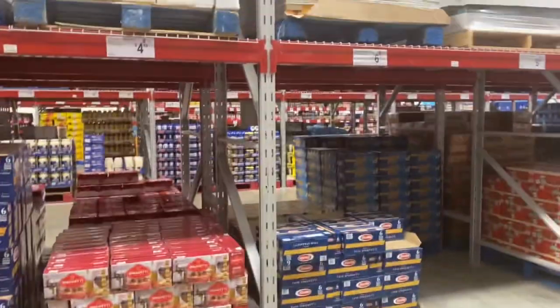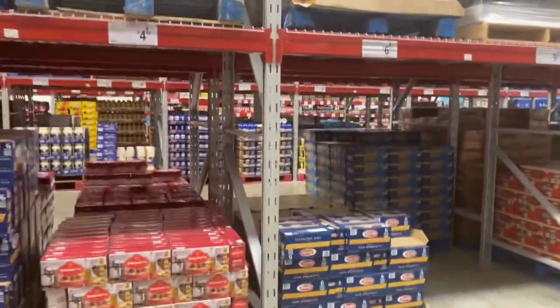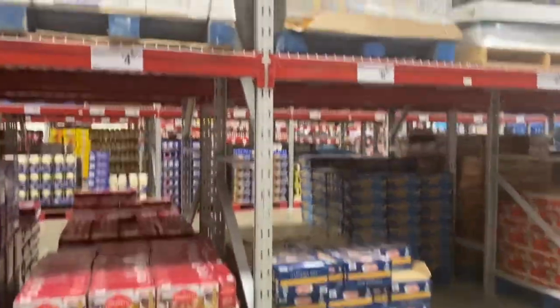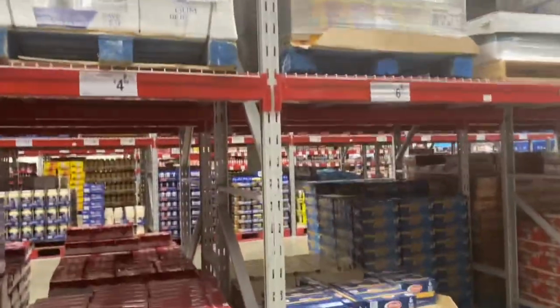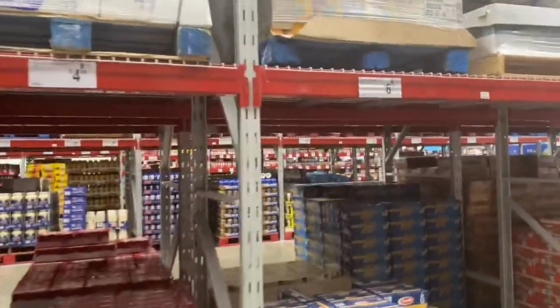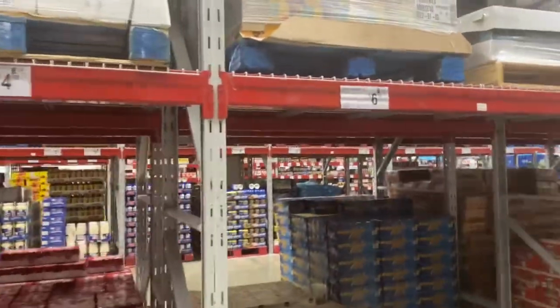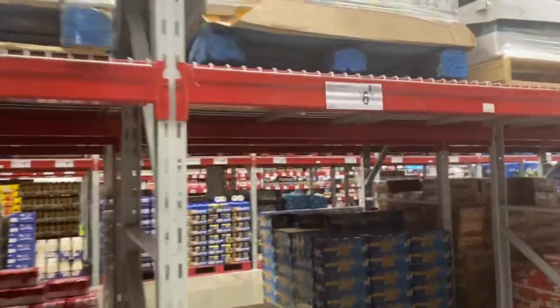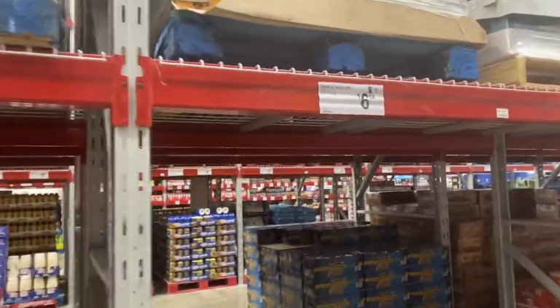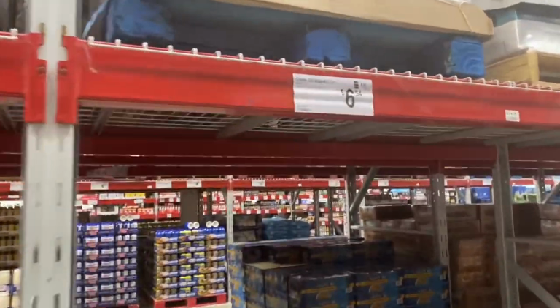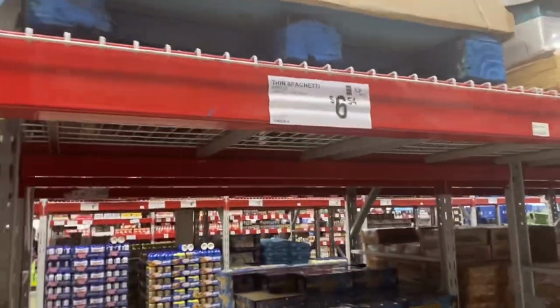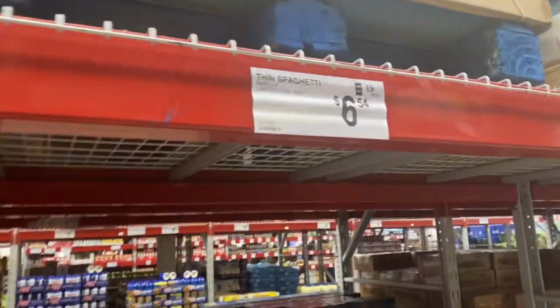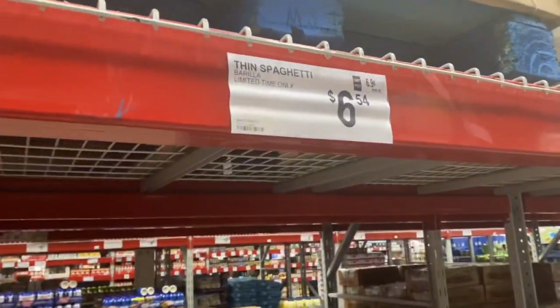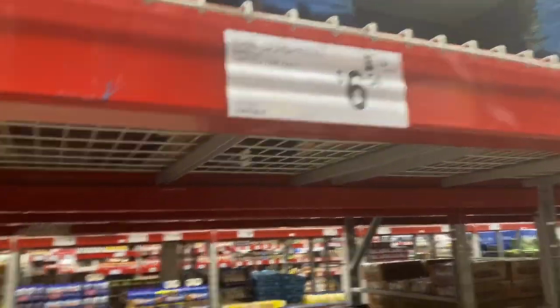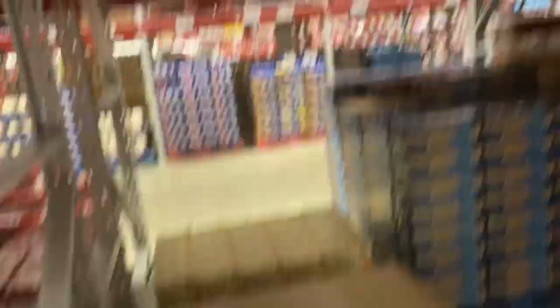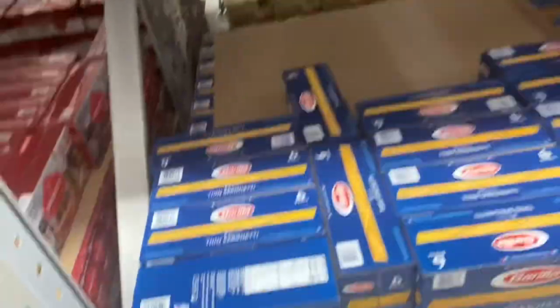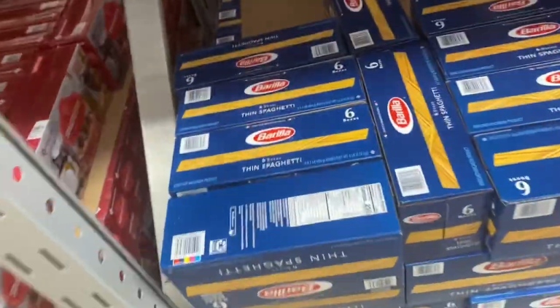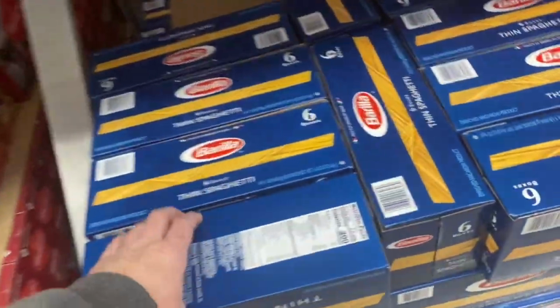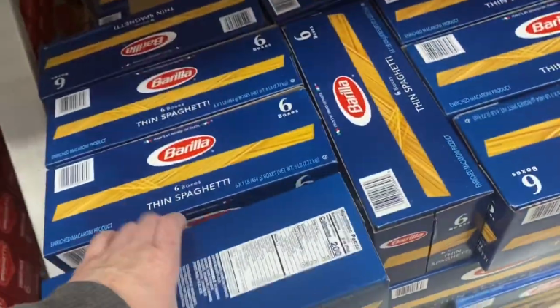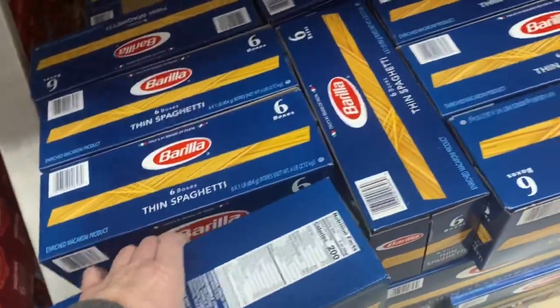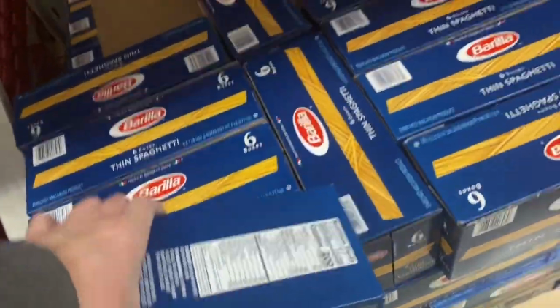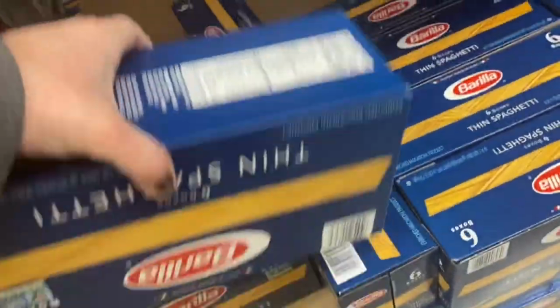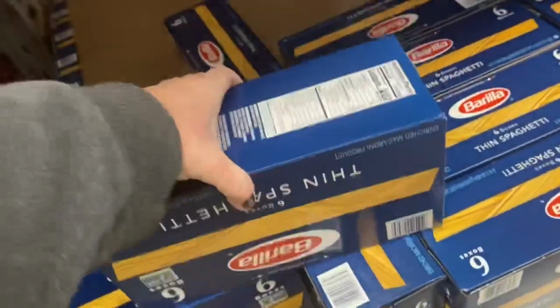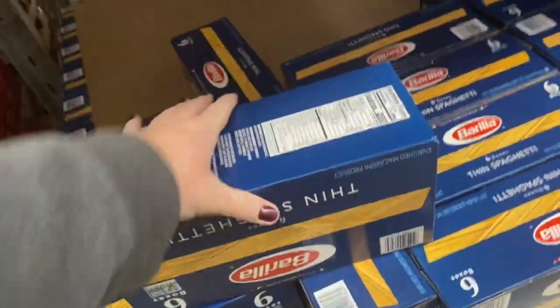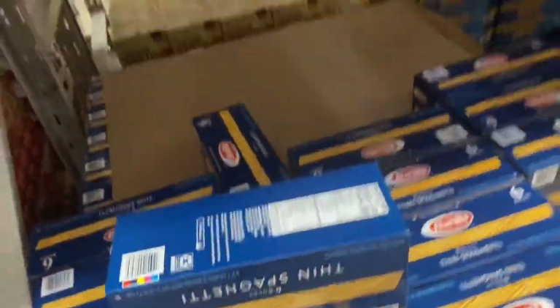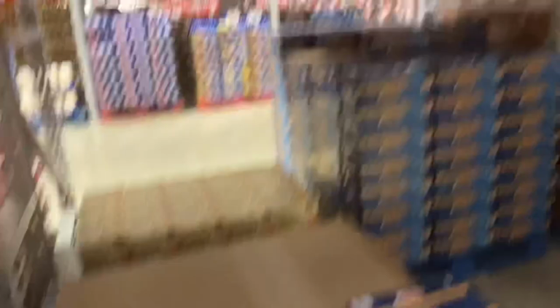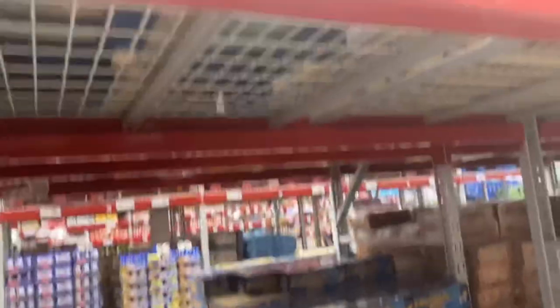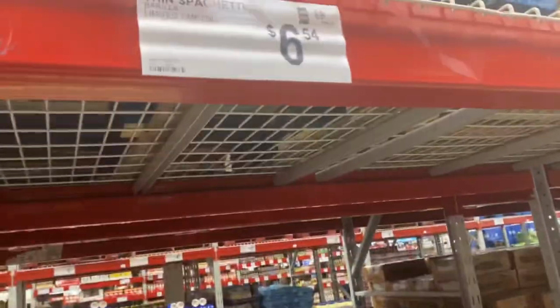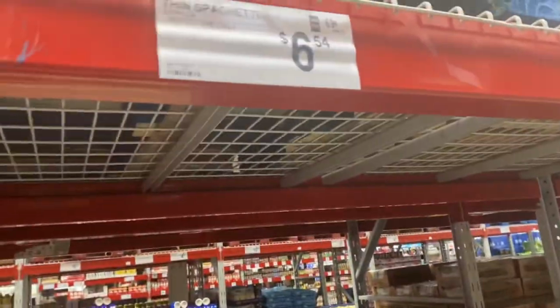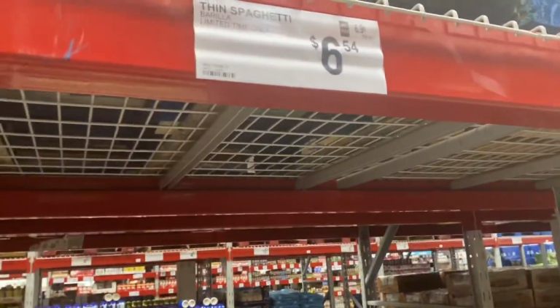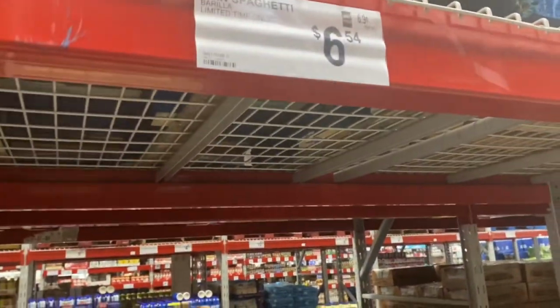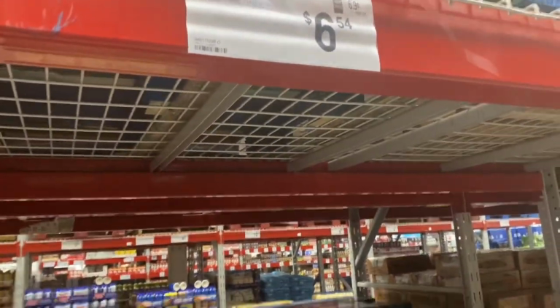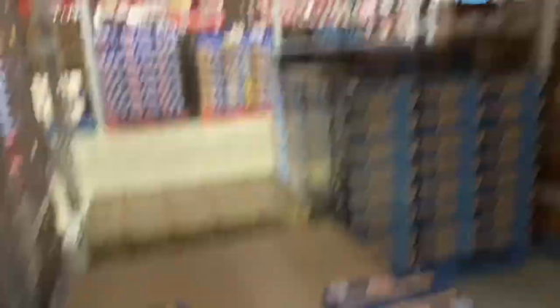The thin spaghetti is back! Oh thank goodness, I love this deal — six boxes of thin spaghetti for $6.54. Yes please.